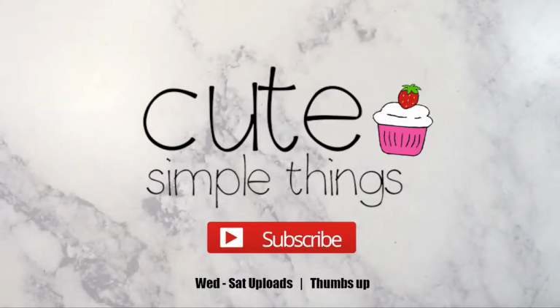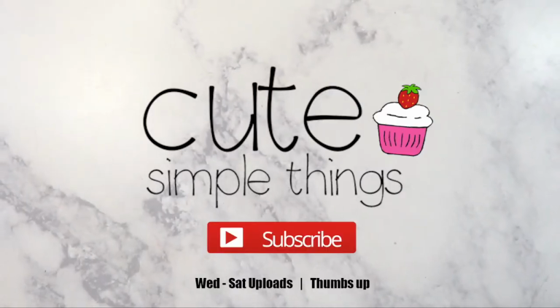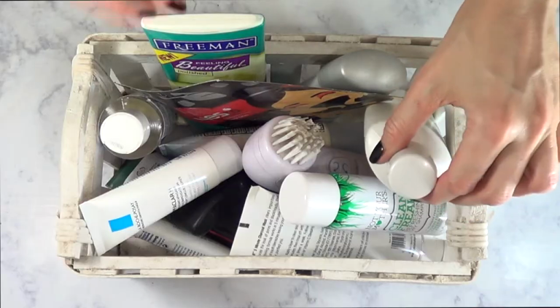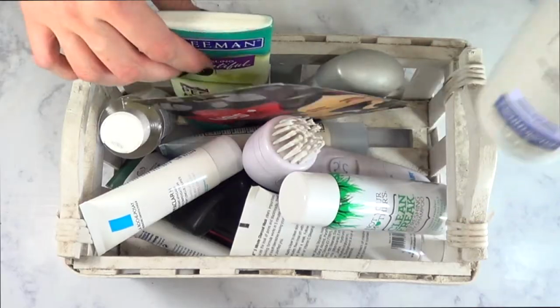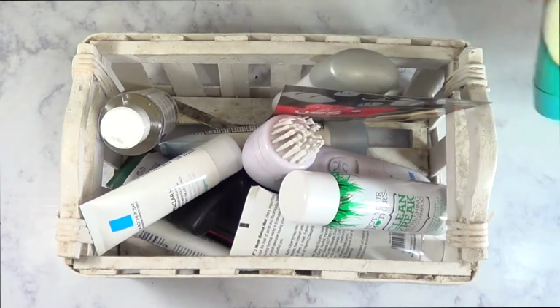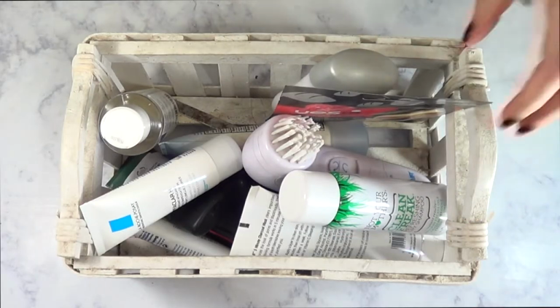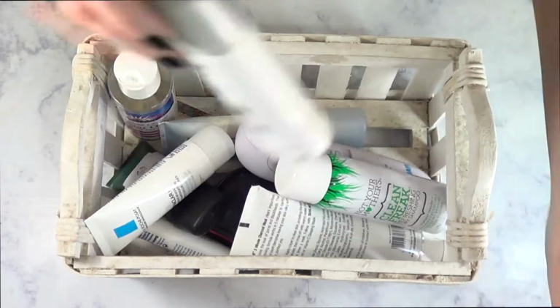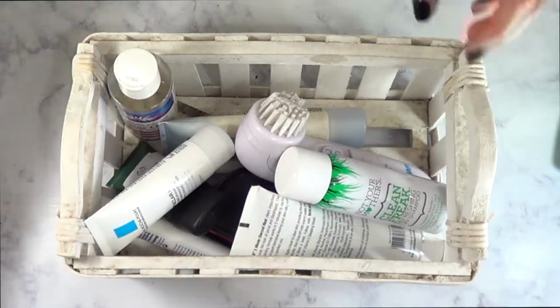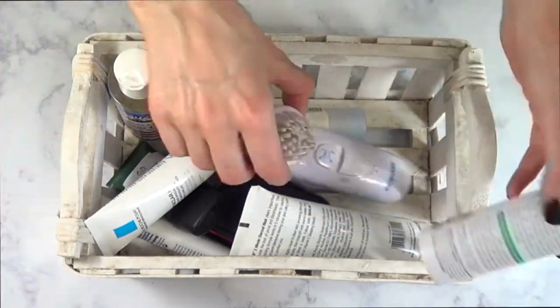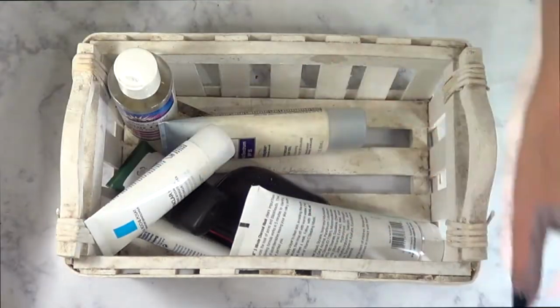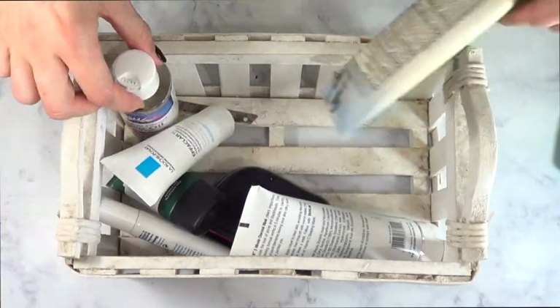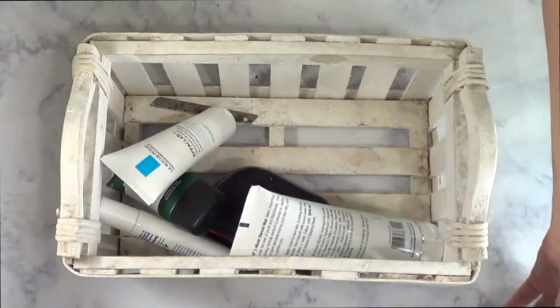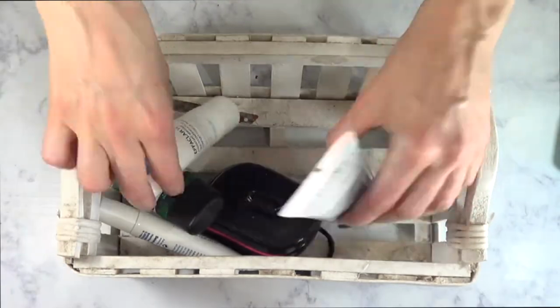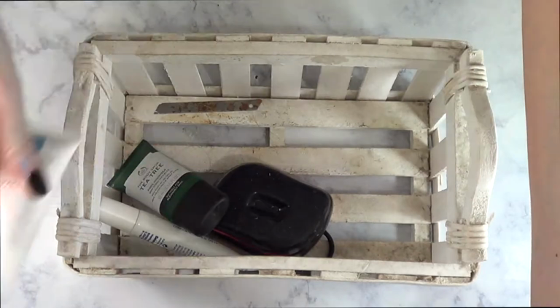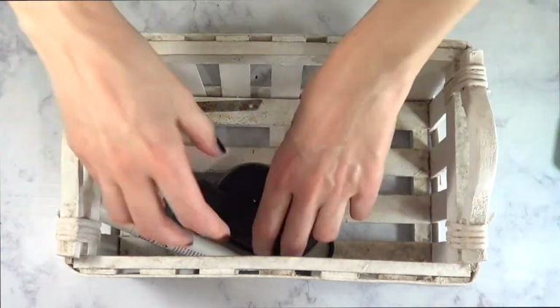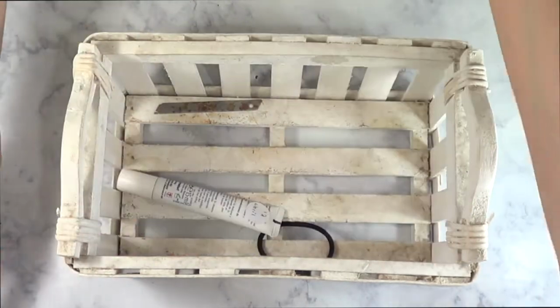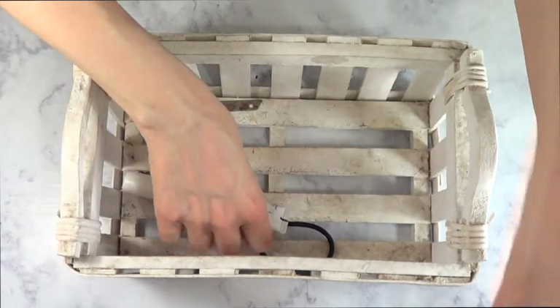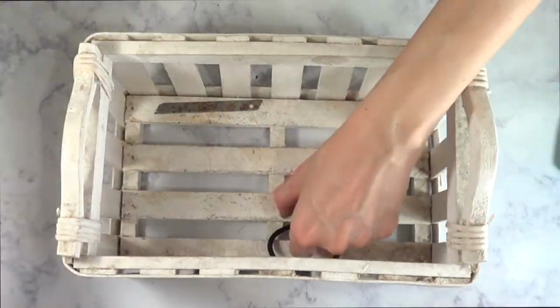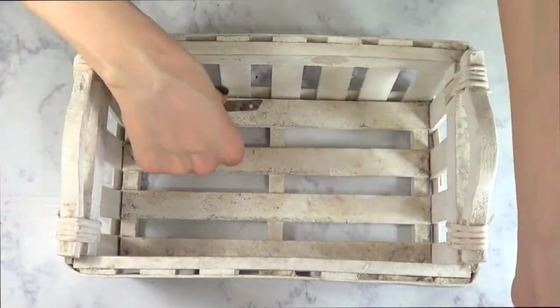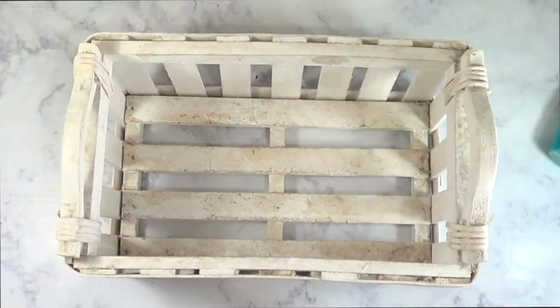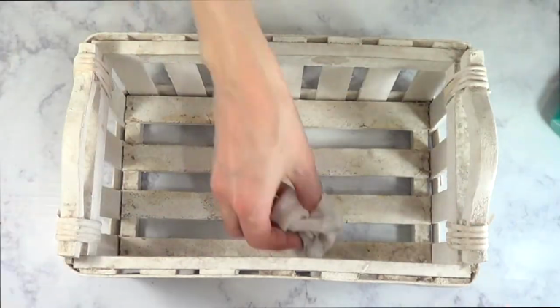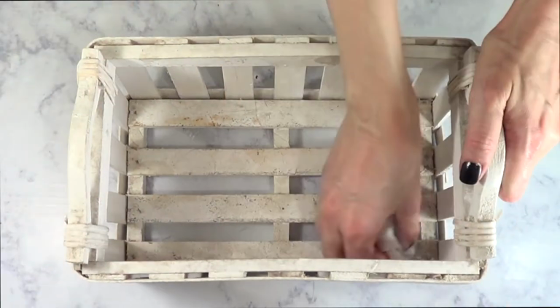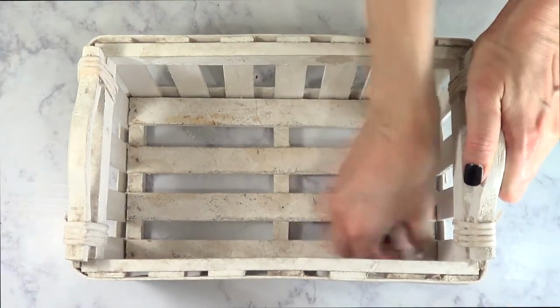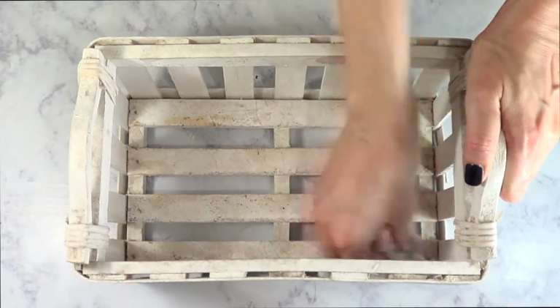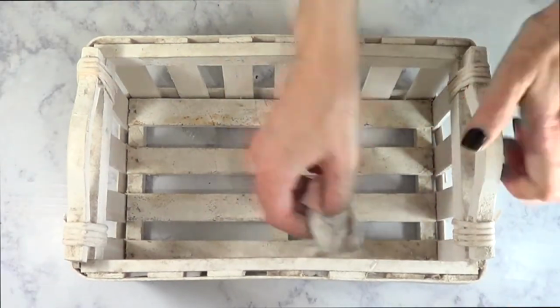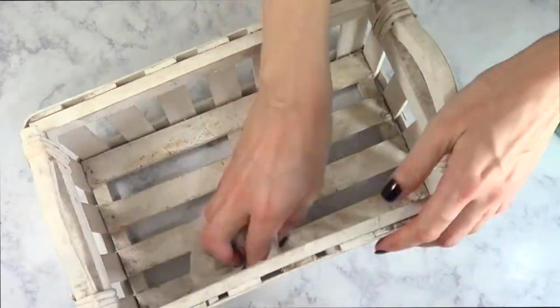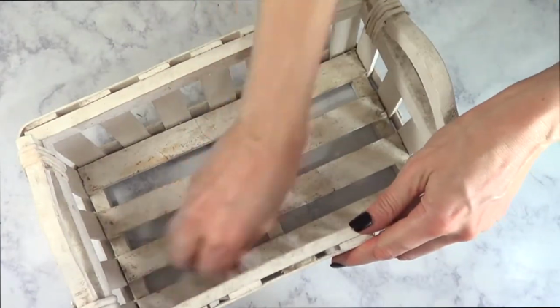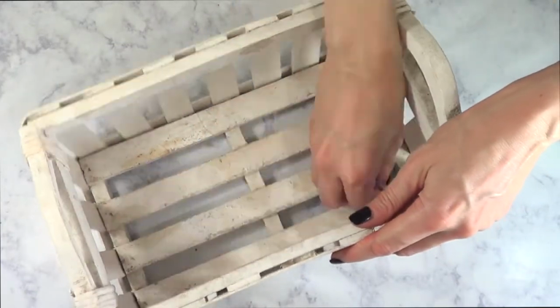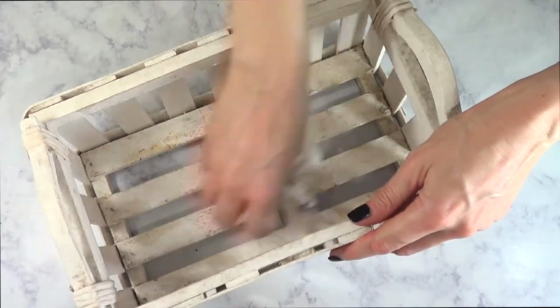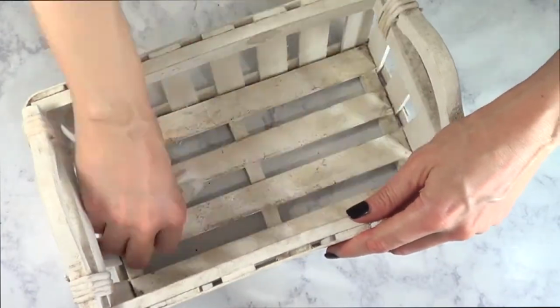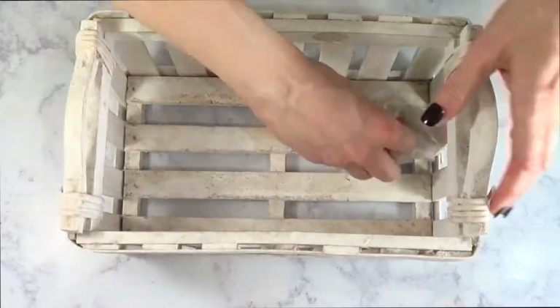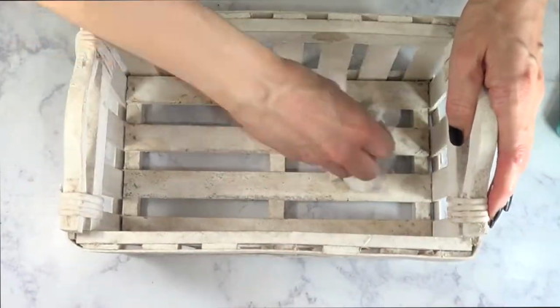So the first thing I'm going to be doing is emptying this basket, just to see how much I need and get rid of the things that I don't need. I've had this basket for a long time — as you can see it's pretty old and just gross — but I'm going to be cleaning it so I can refresh it.